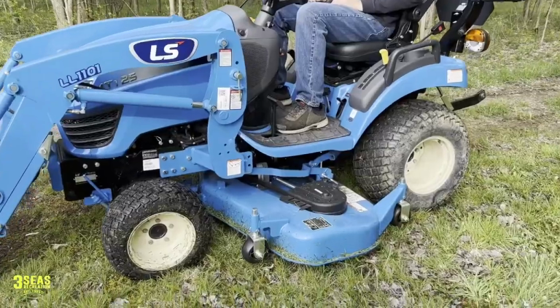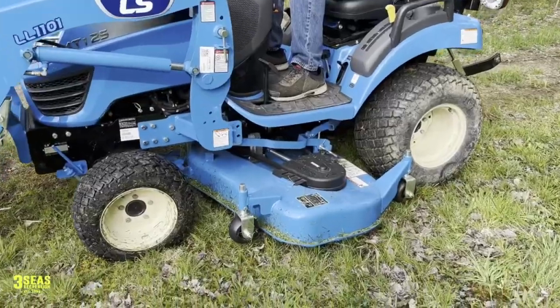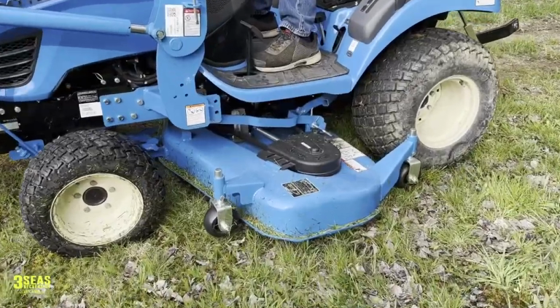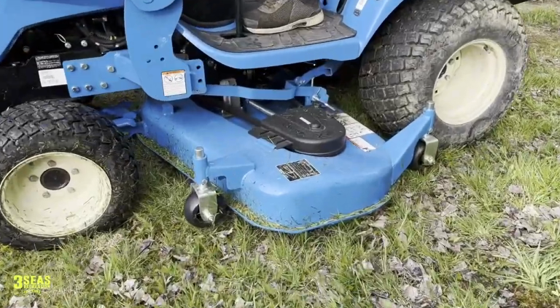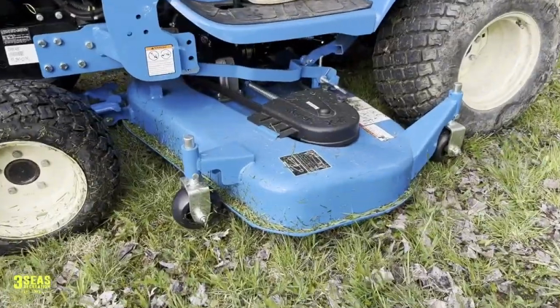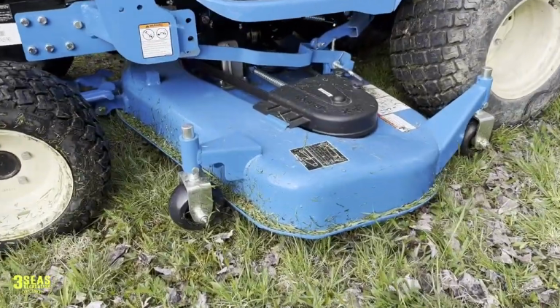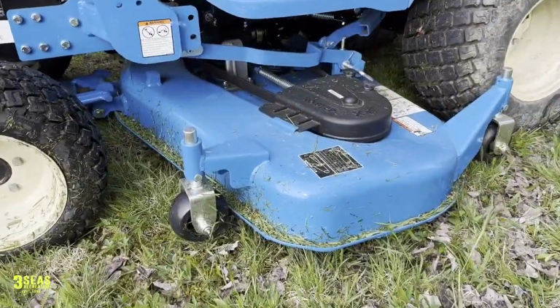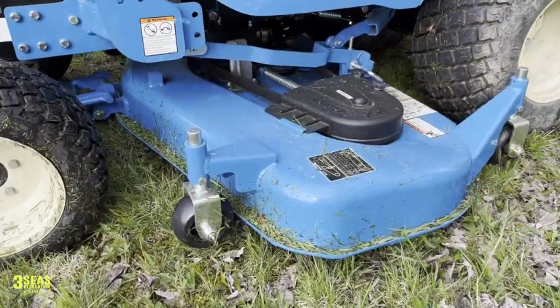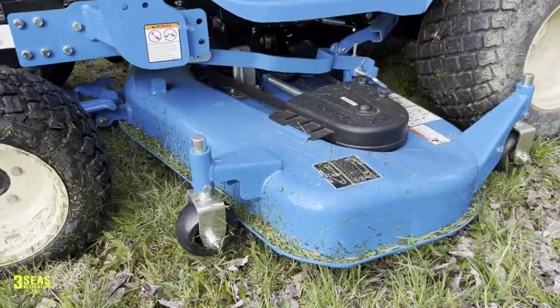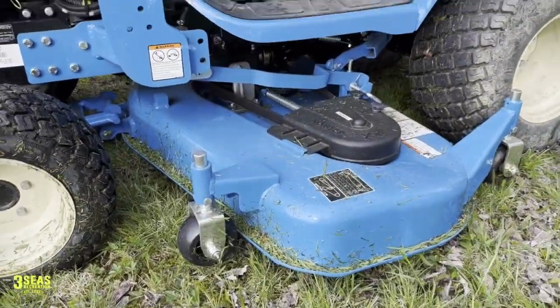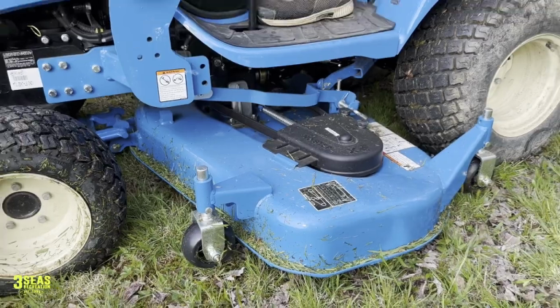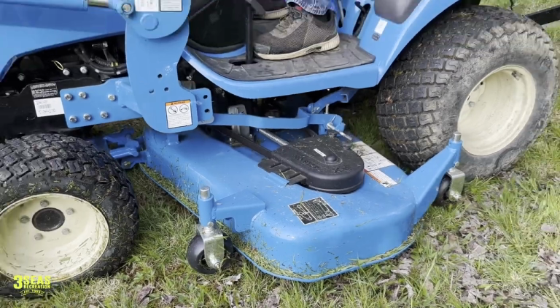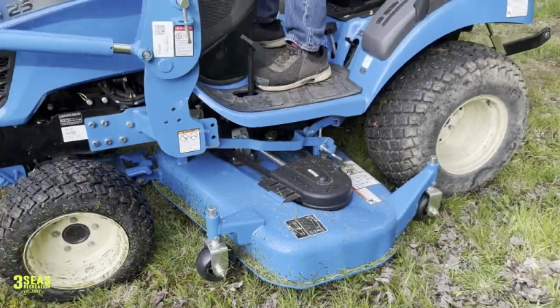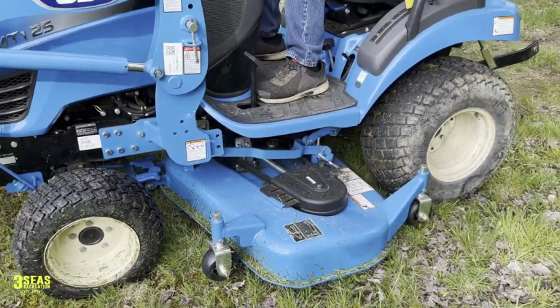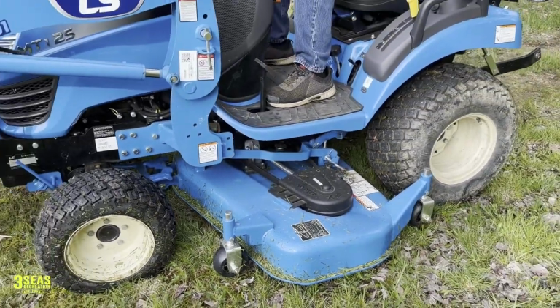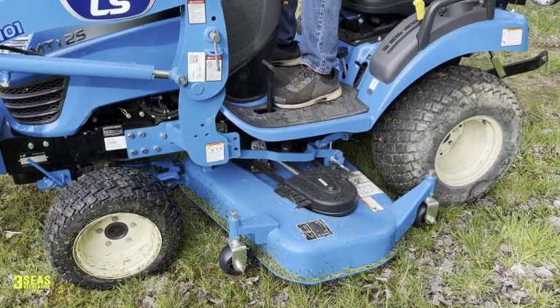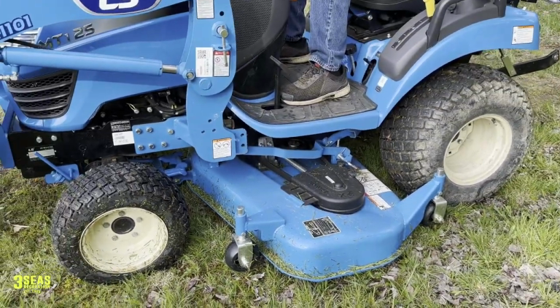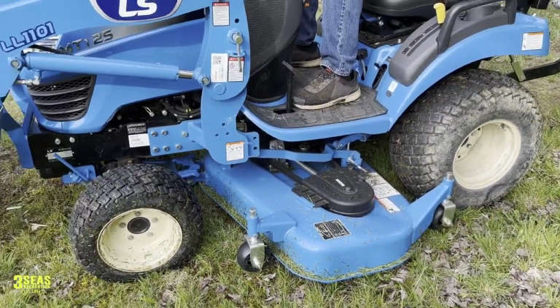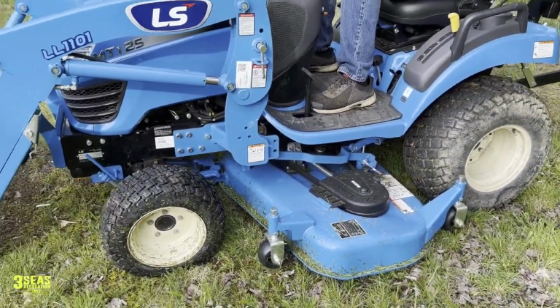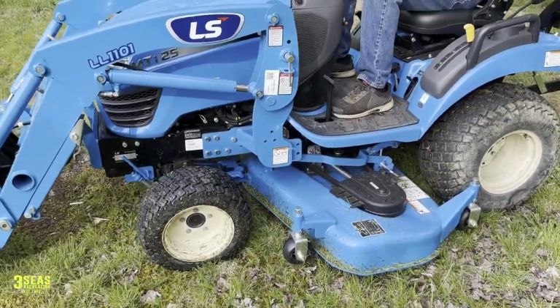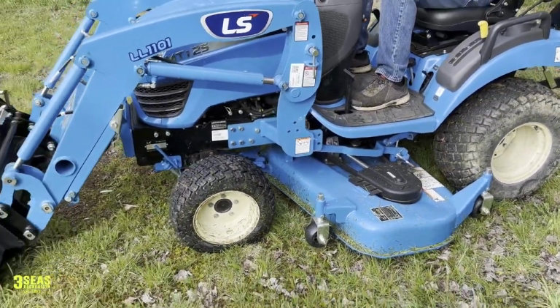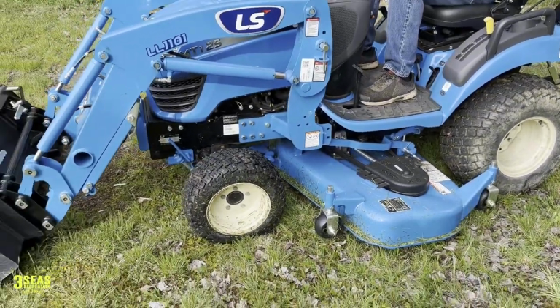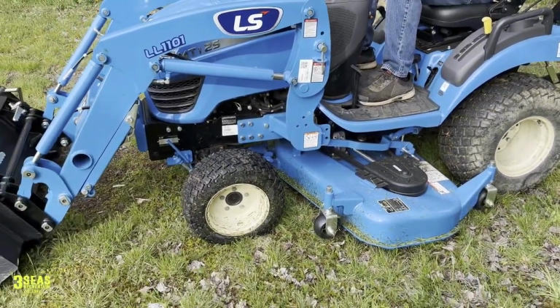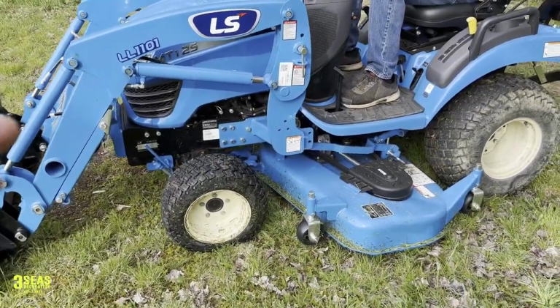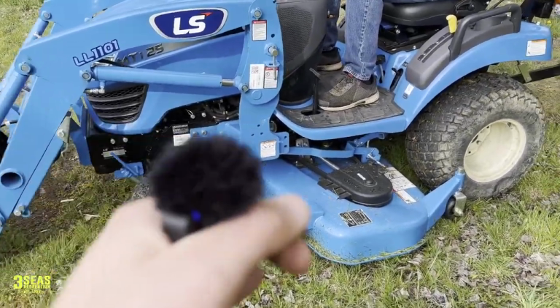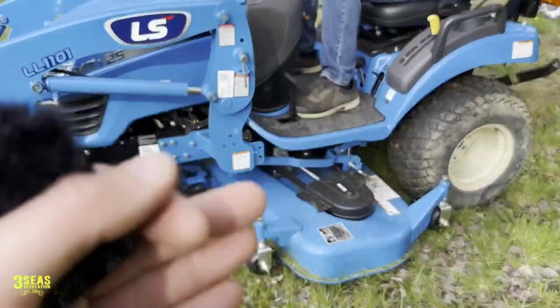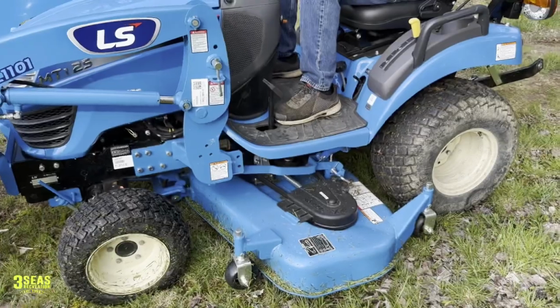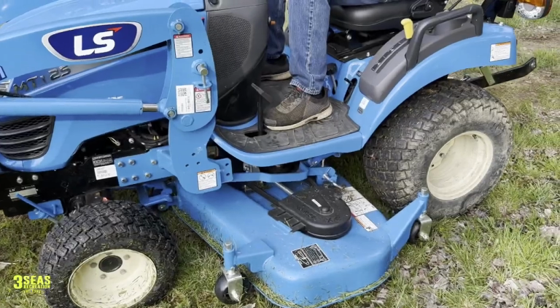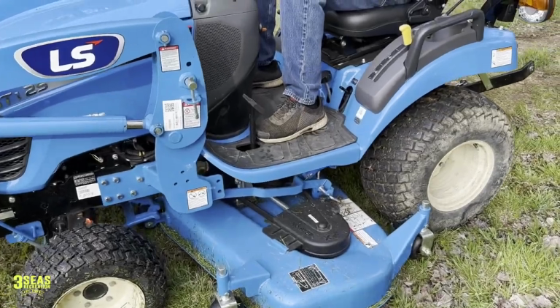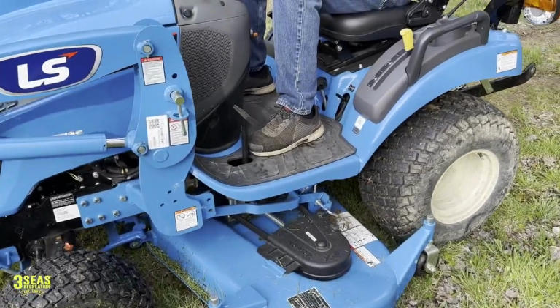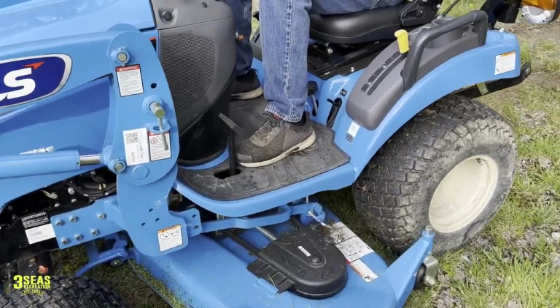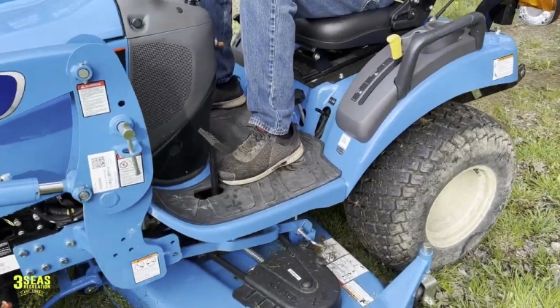Here's our mid mower deck. They come in a 60-inch deck — that's our only option. In the winter we can take this off, so if you do the snow blower, the loader and the mower deck will come off for the snow blower to slide underneath.